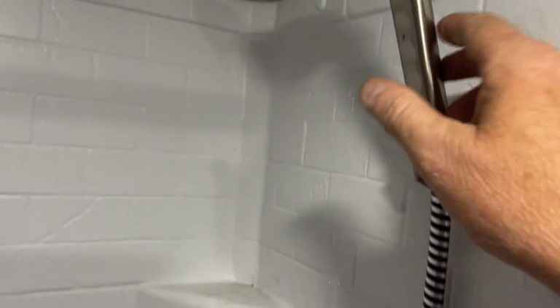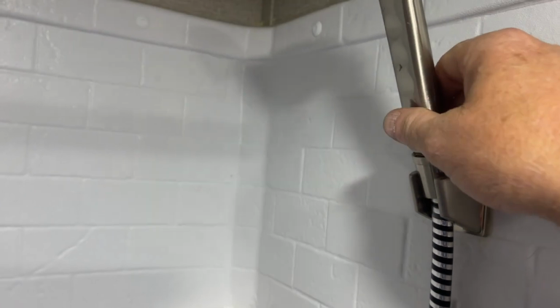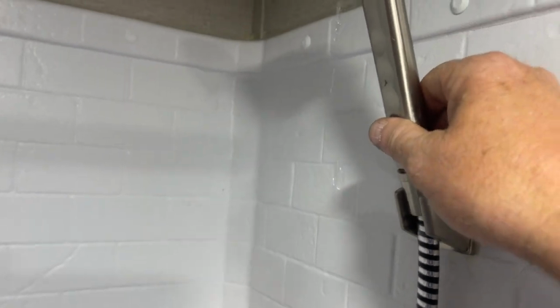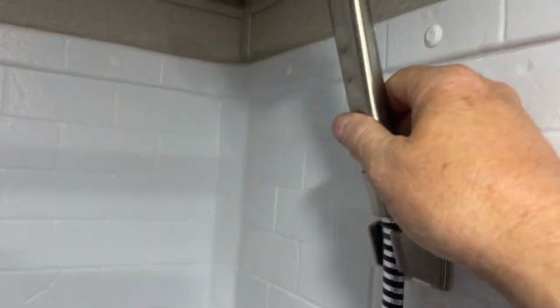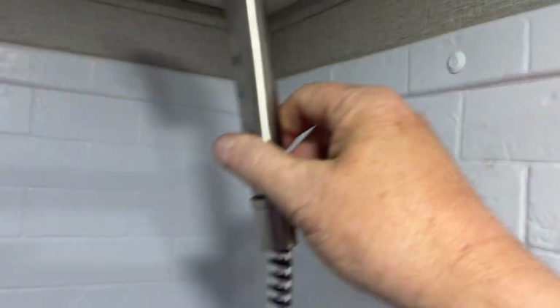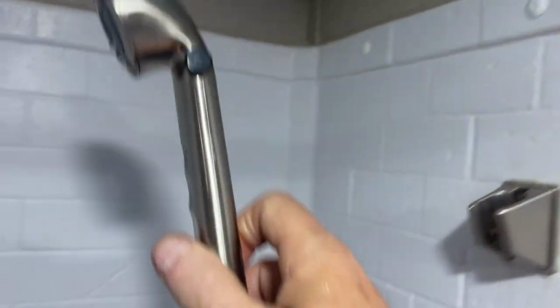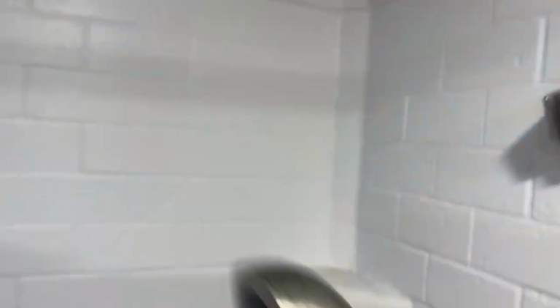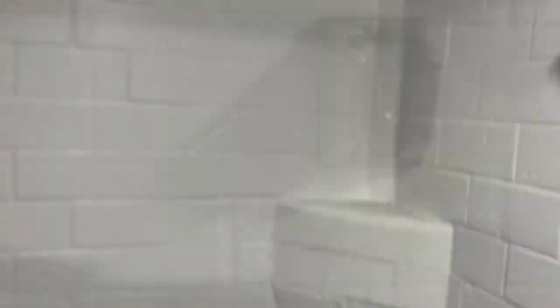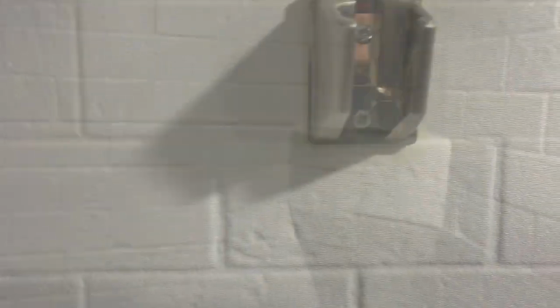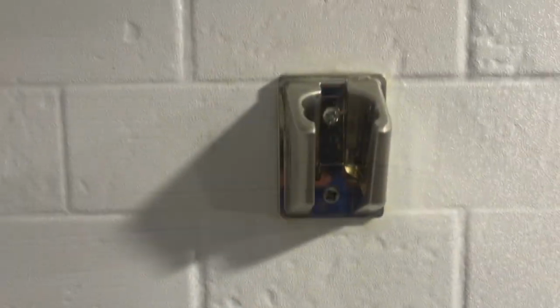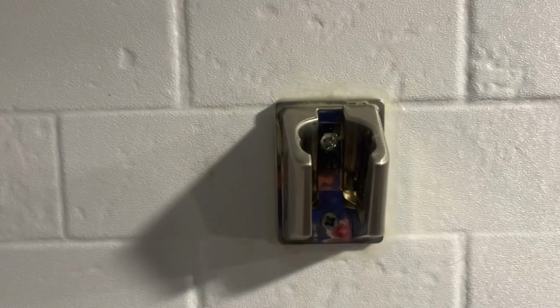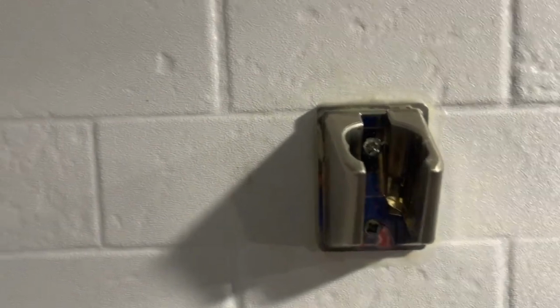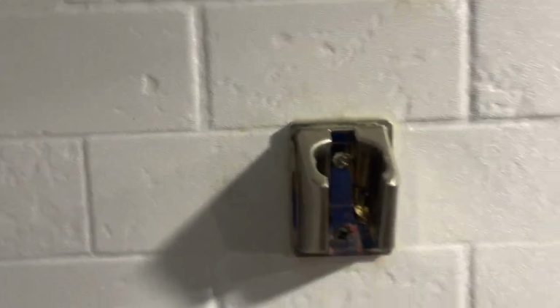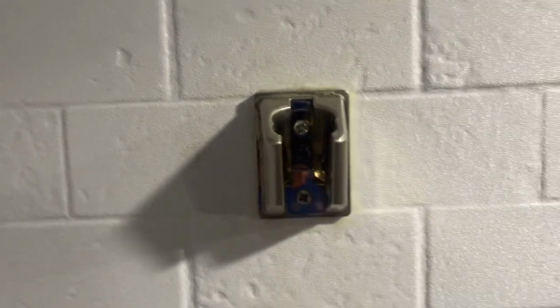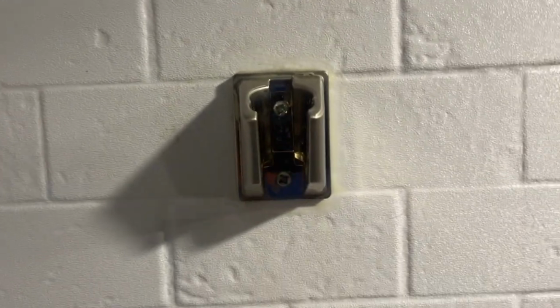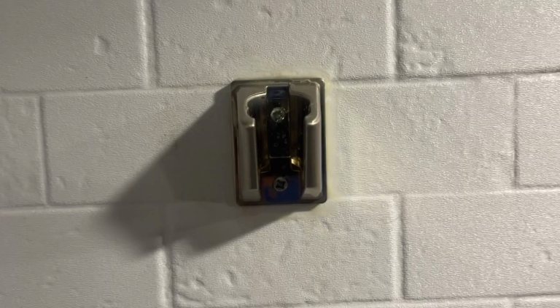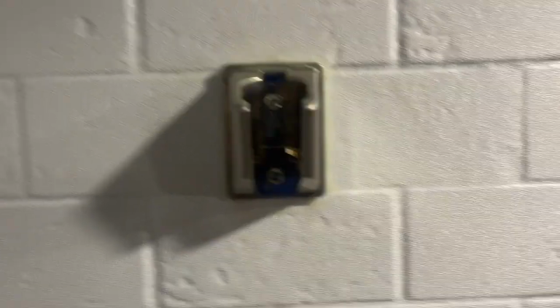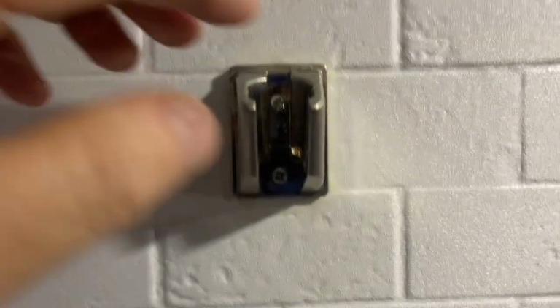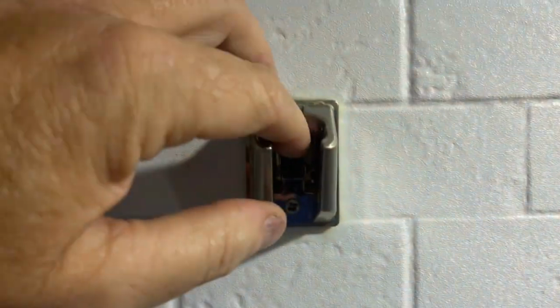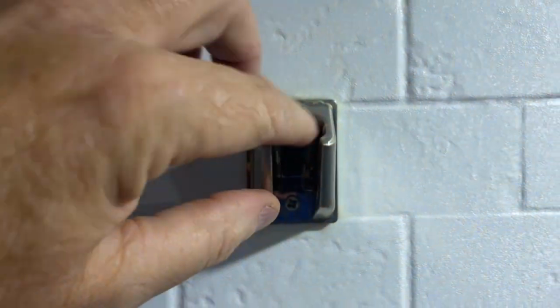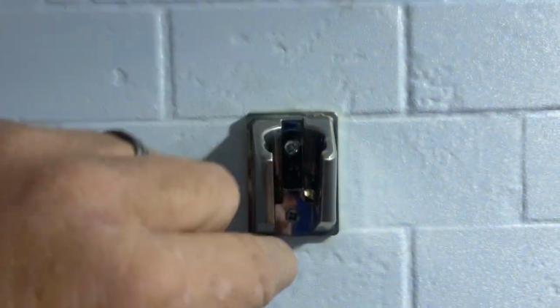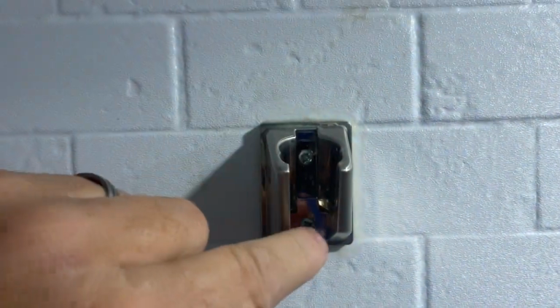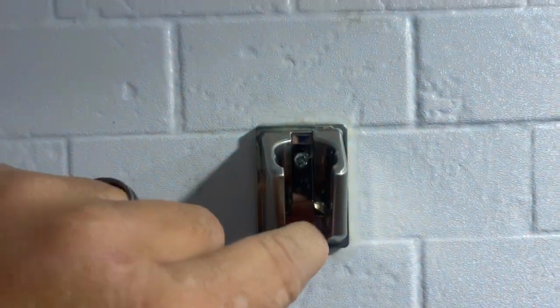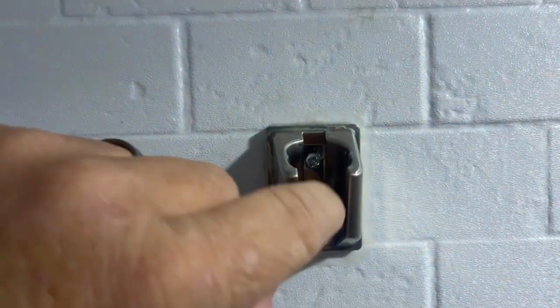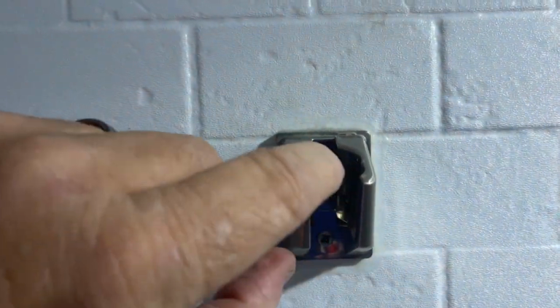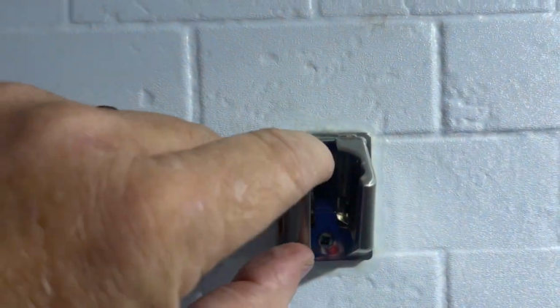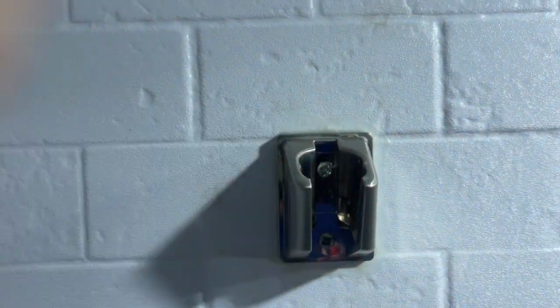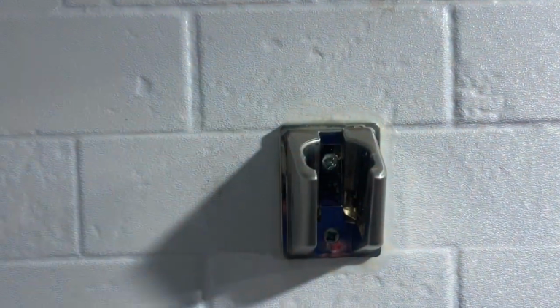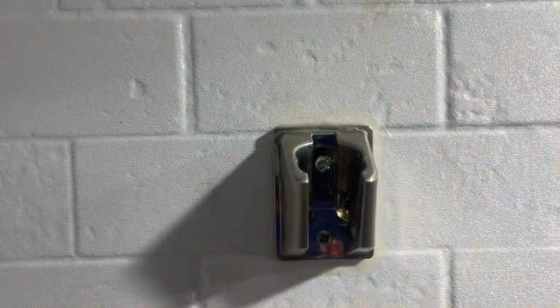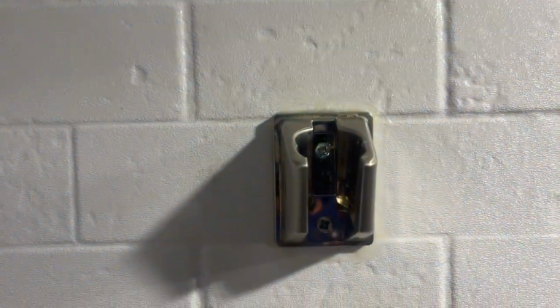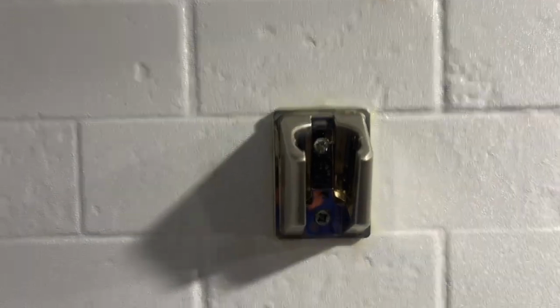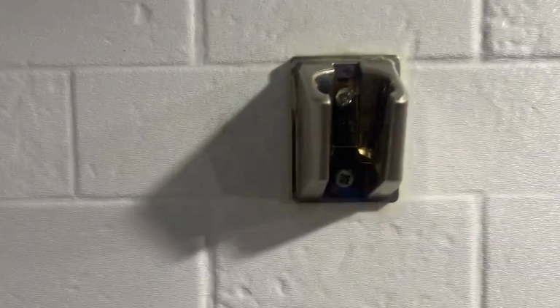Just take it off the bracket. Next thing to do is remove the wall plate for the showerhead. There are just two screws in the existing wall plate, so we're going to take those out.